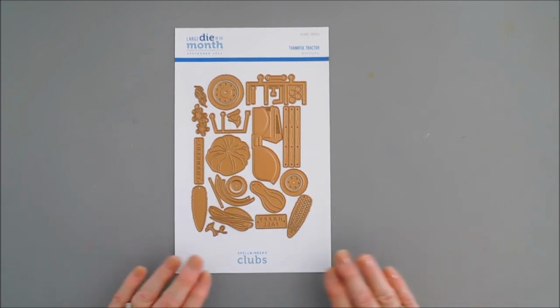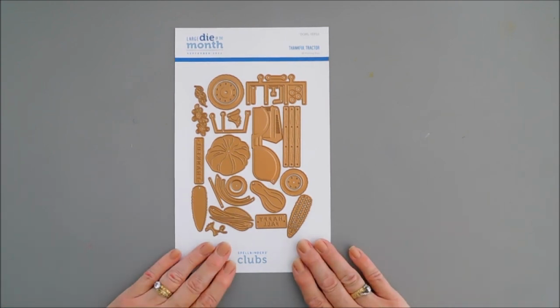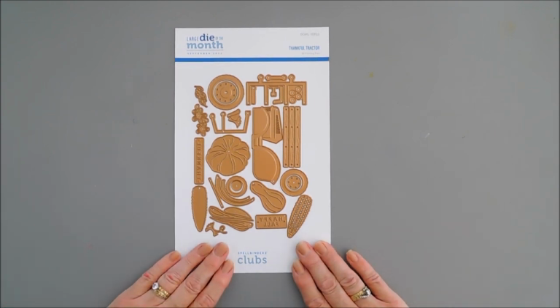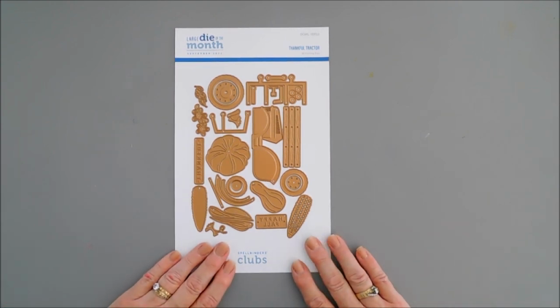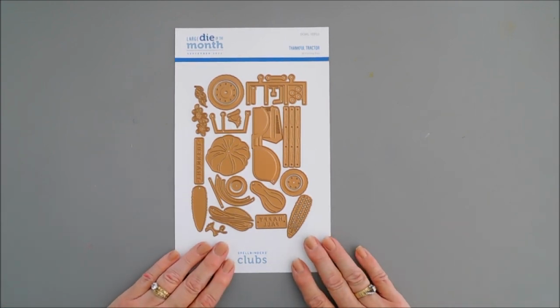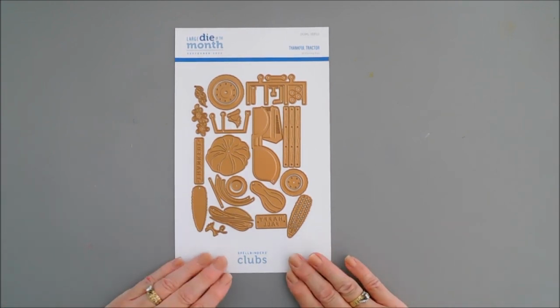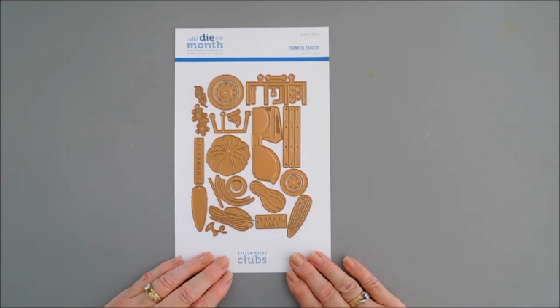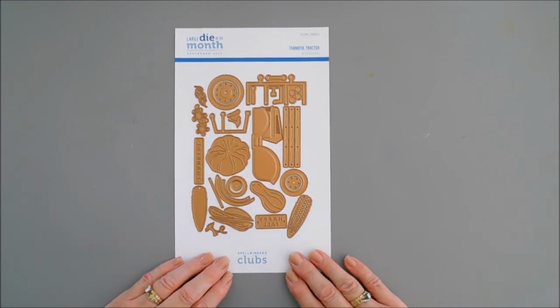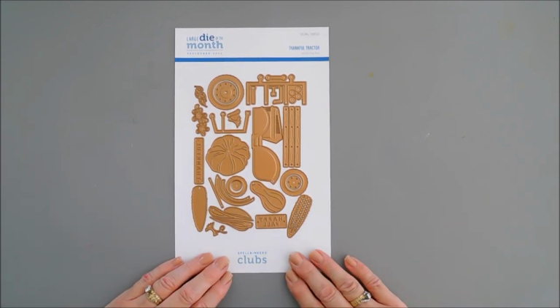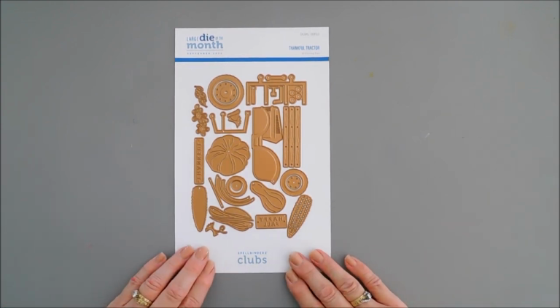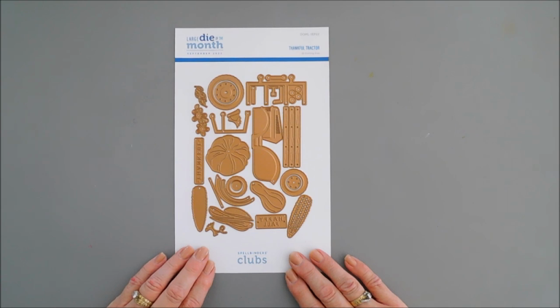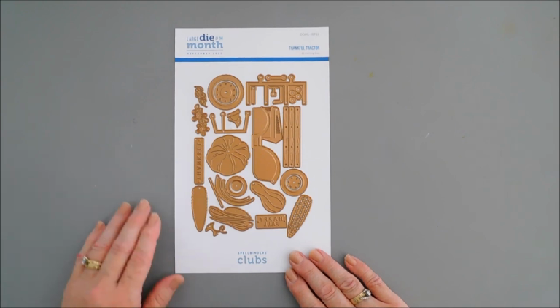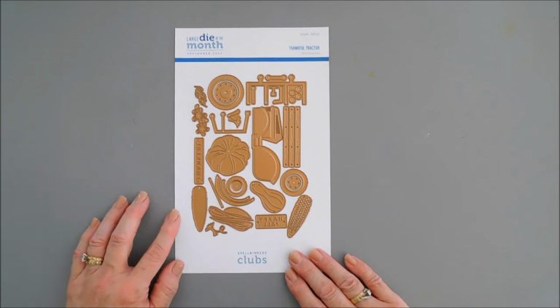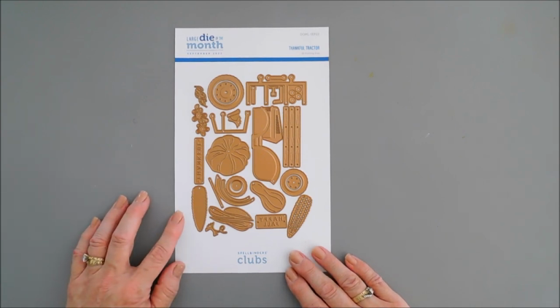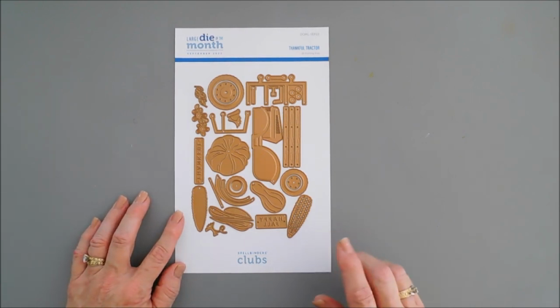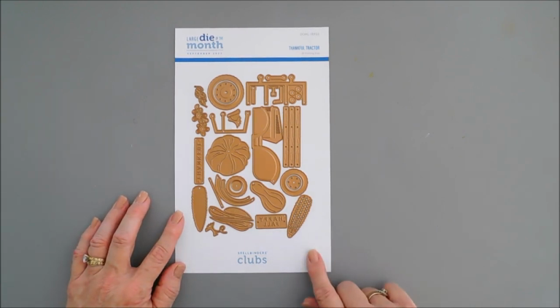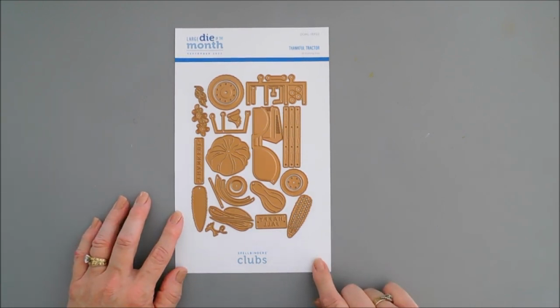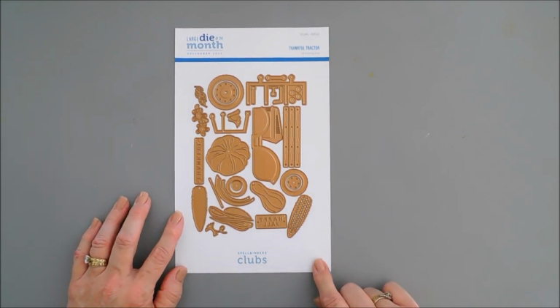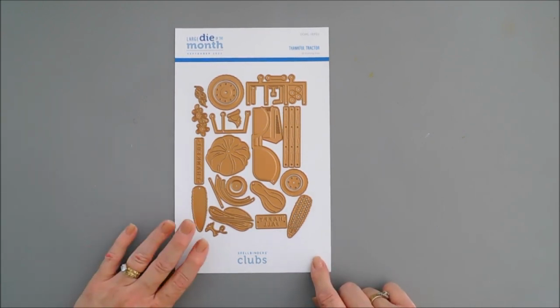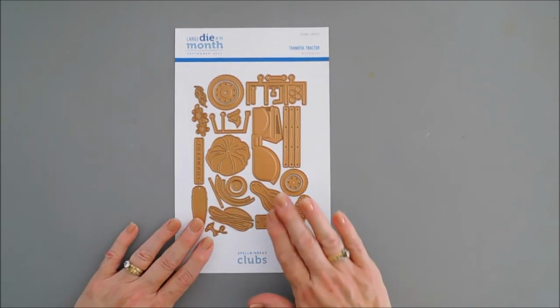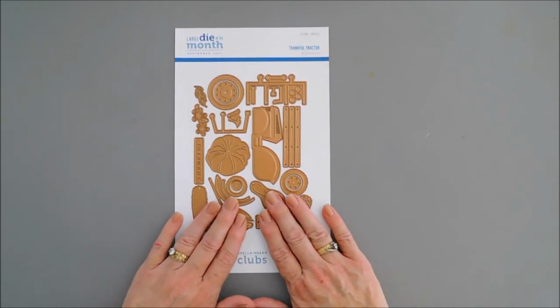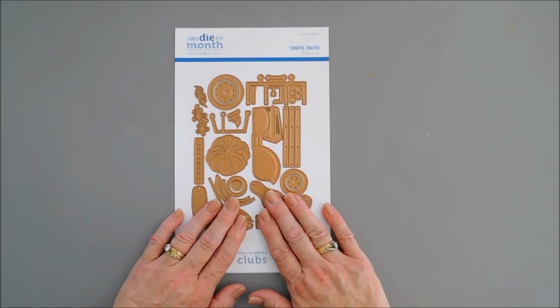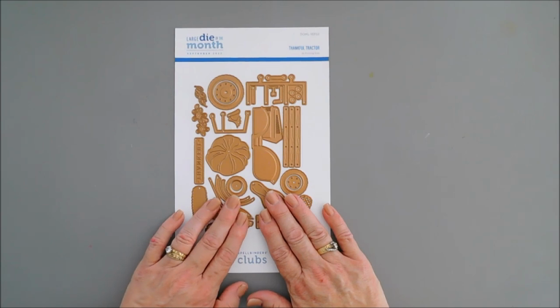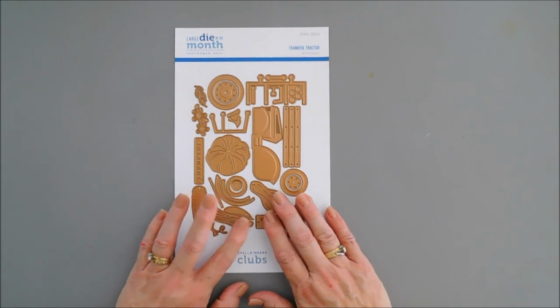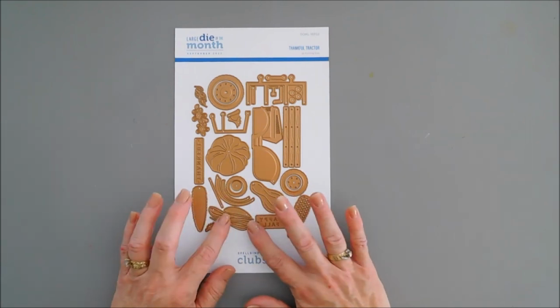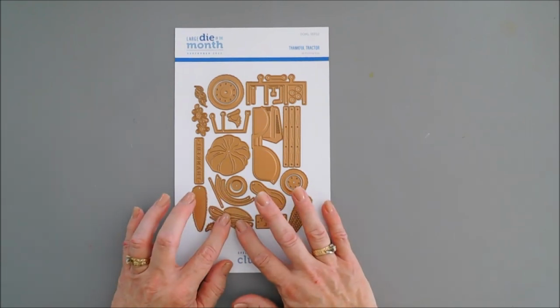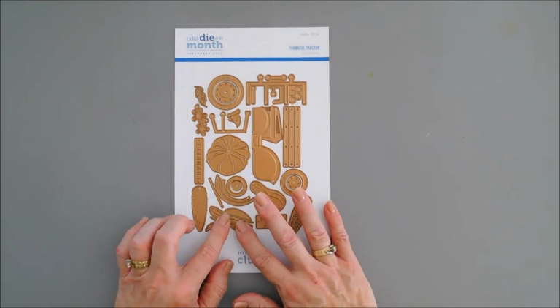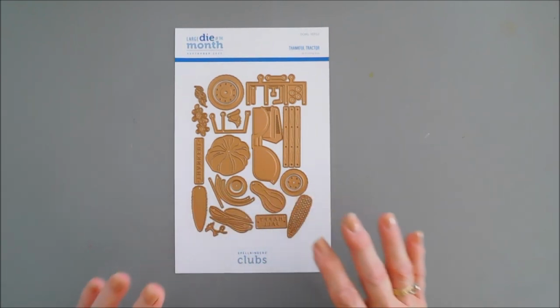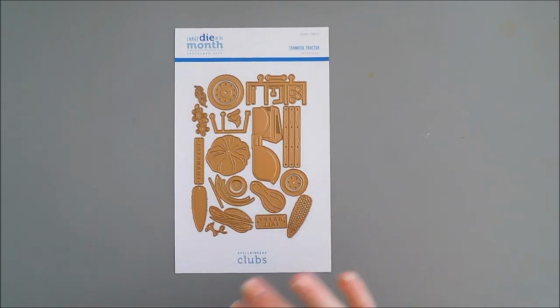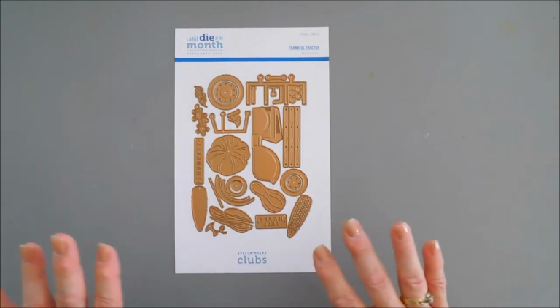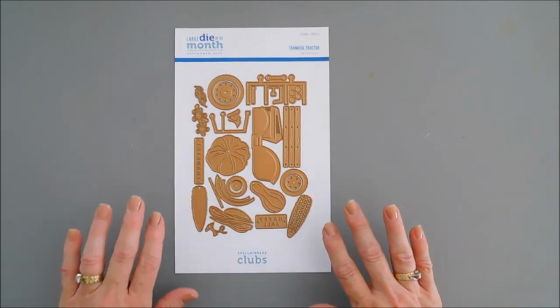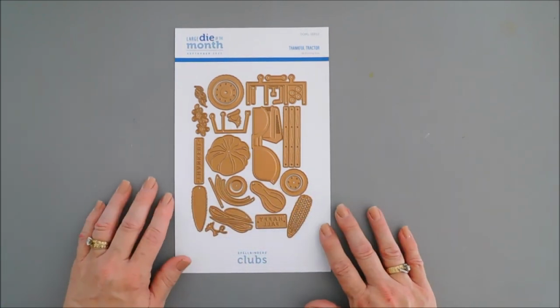Today we are going to create a card. We're using the Spellbinders Large Die of the Month Club Kit. It's called Thankful Tractor. And this club kit, there are so many different elements that you can create so many different cards with.